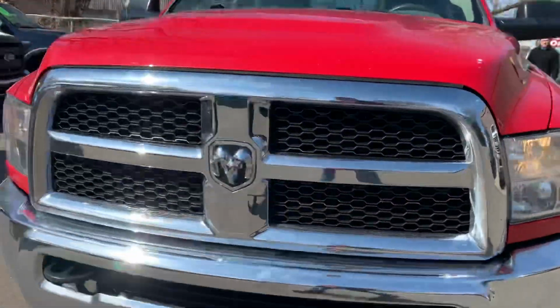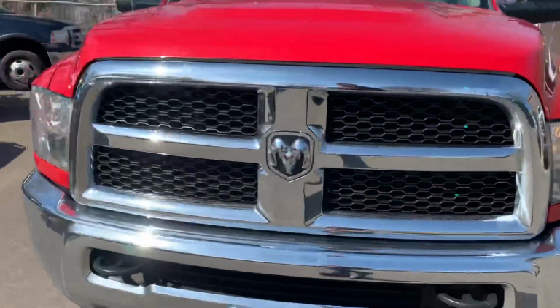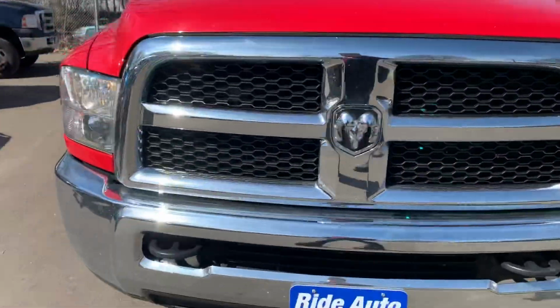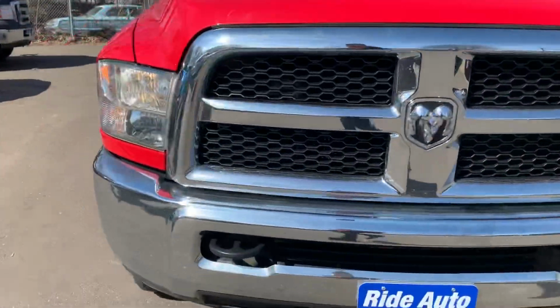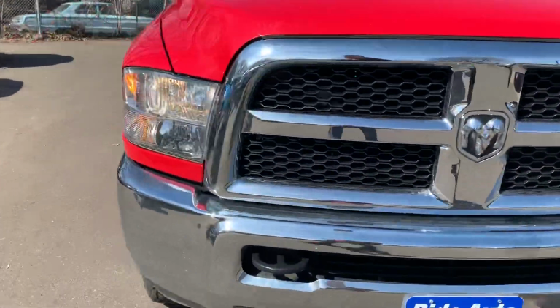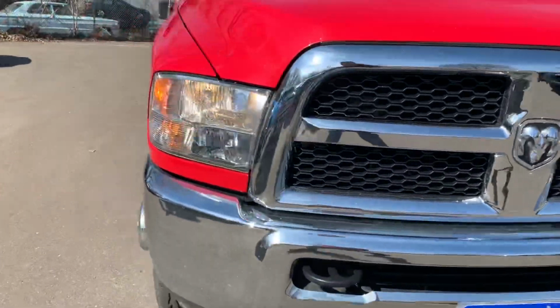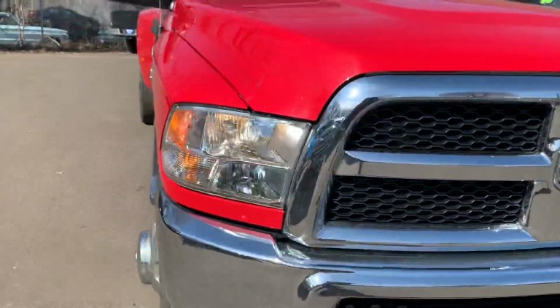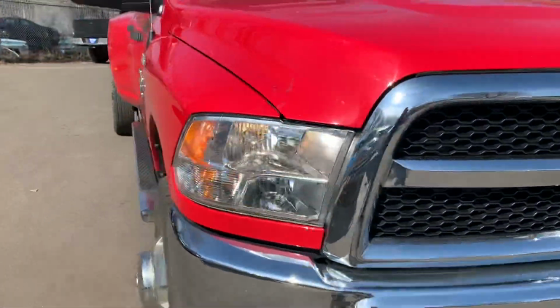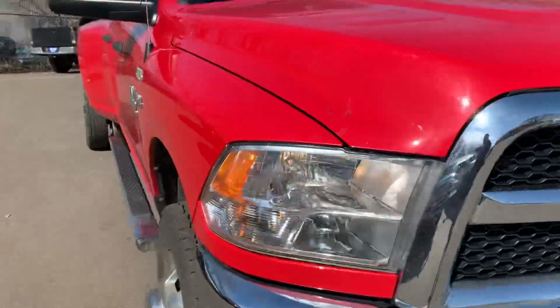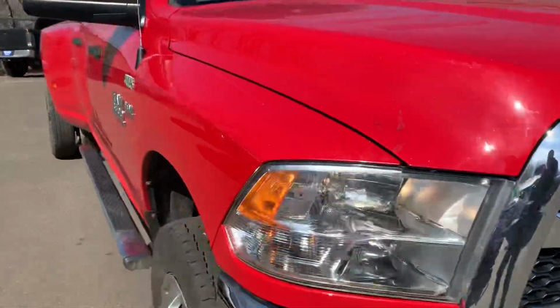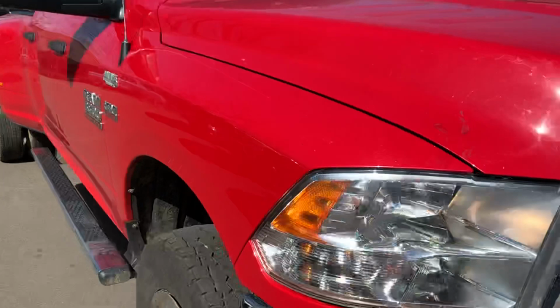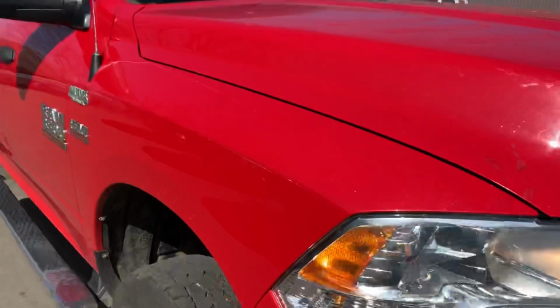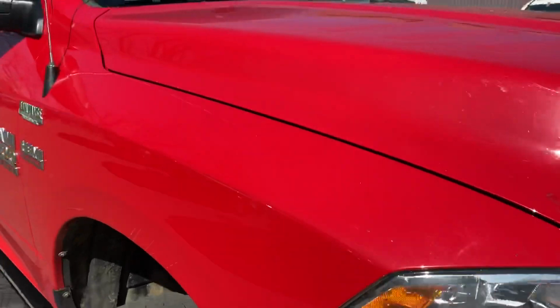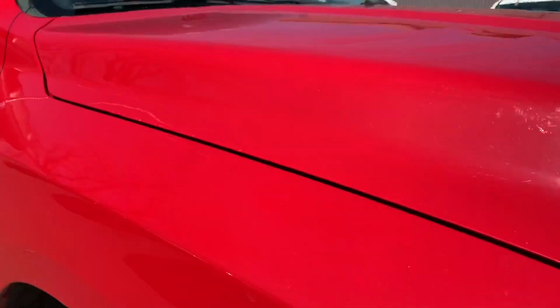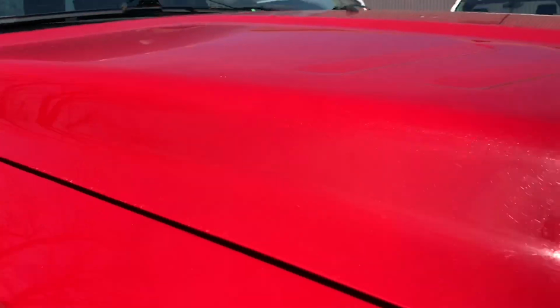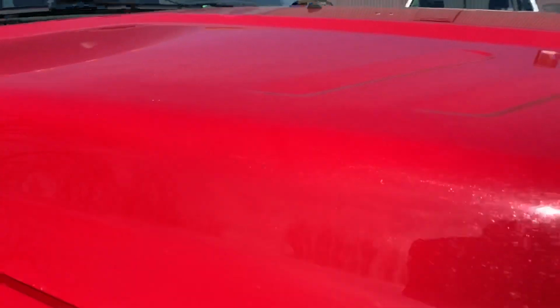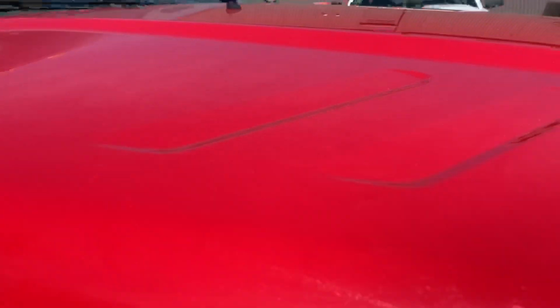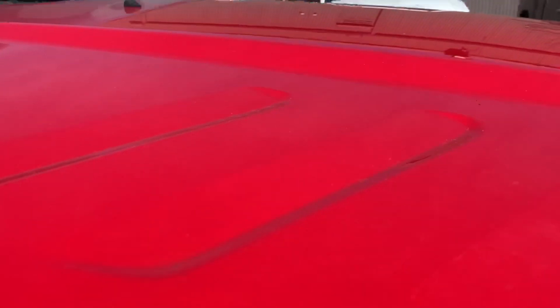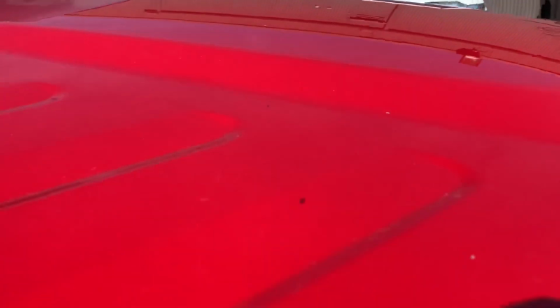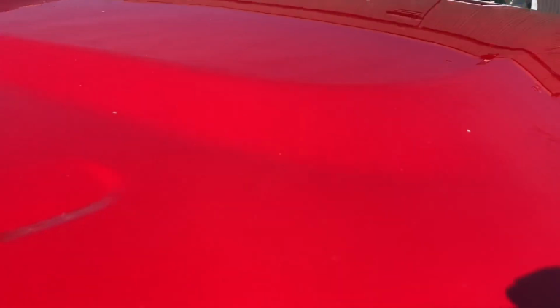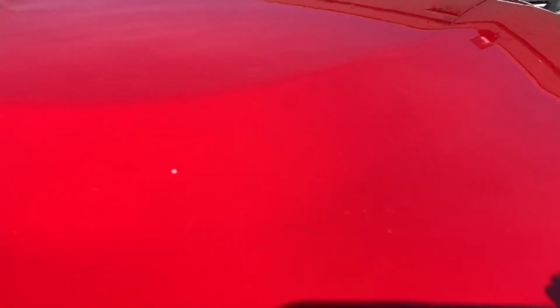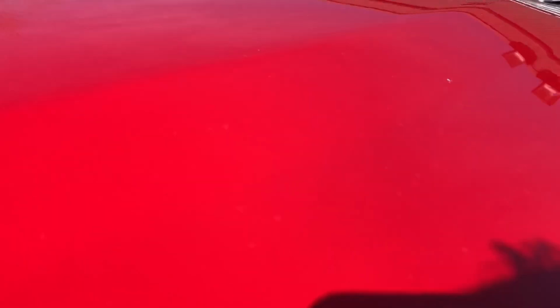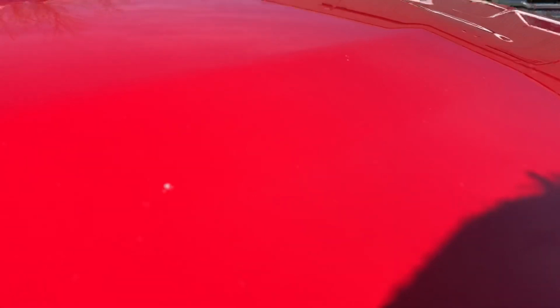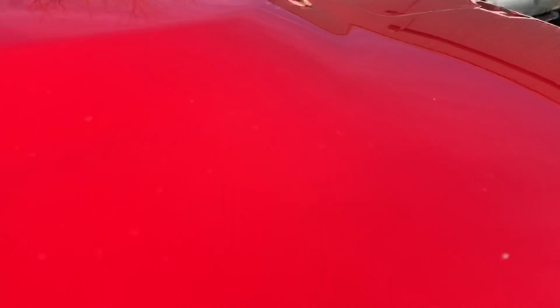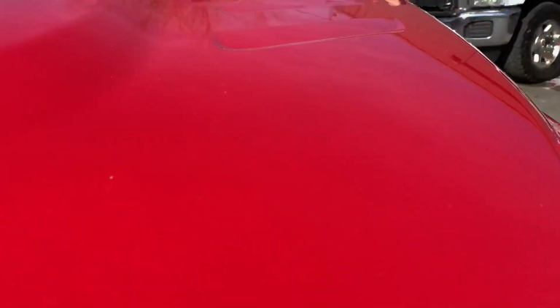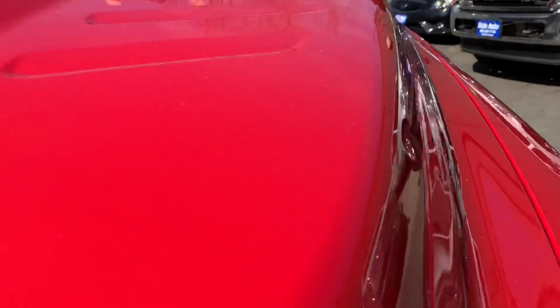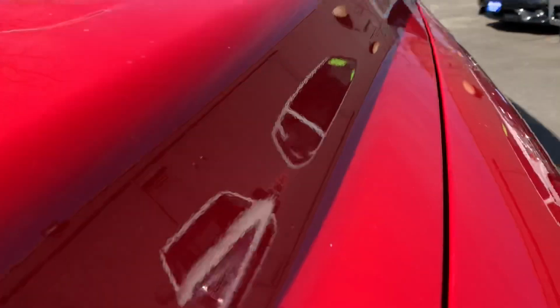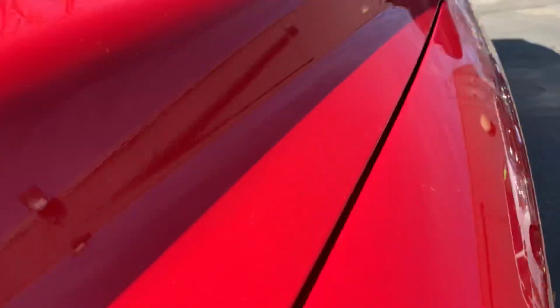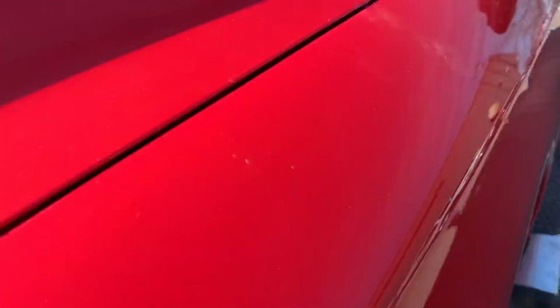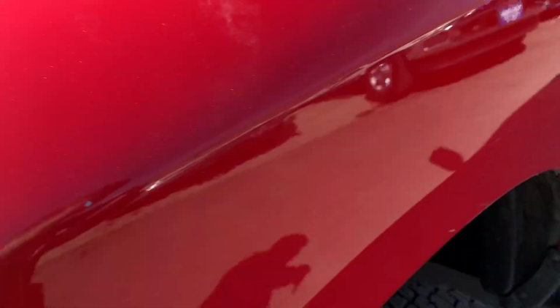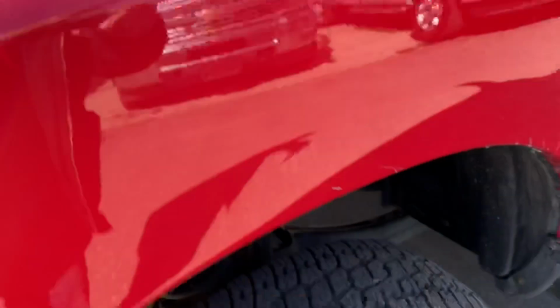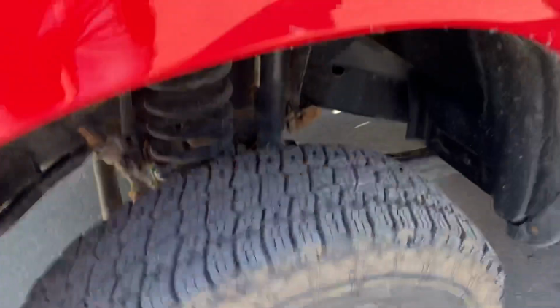As you can see, this thing's in really nice shape. The body's in nice shape. There's the condition of the hood, condition of the tires.